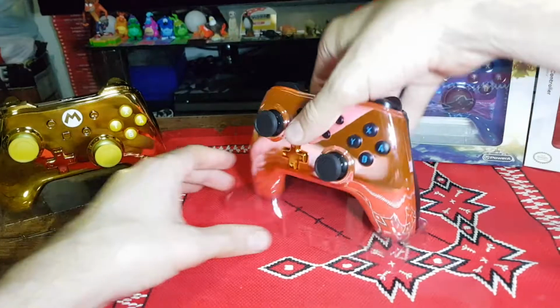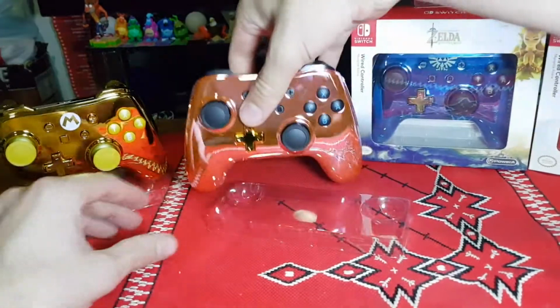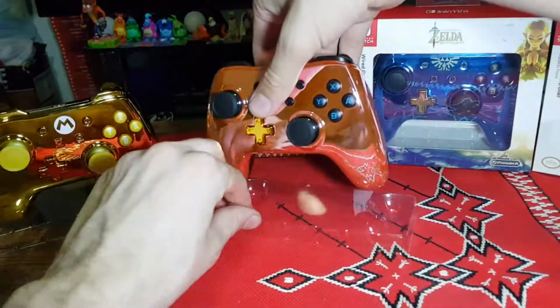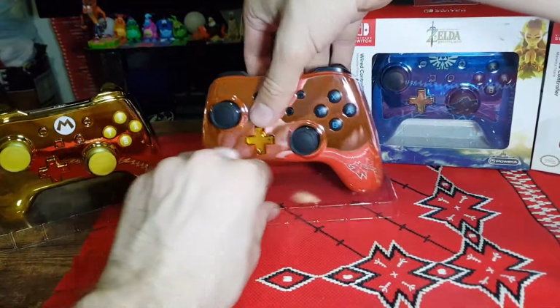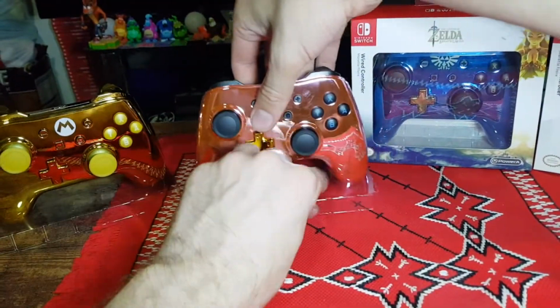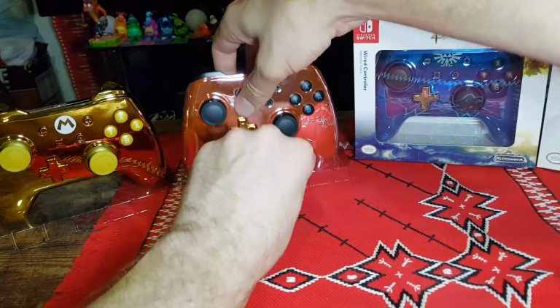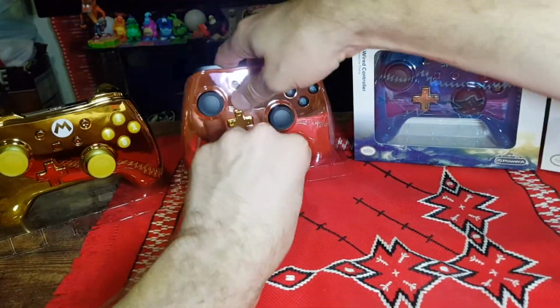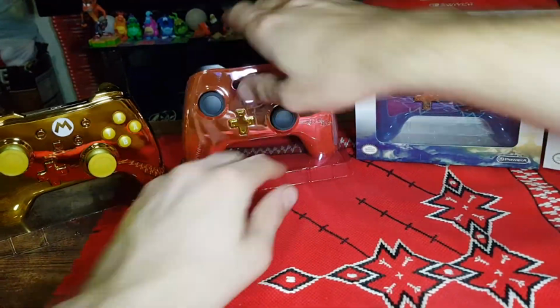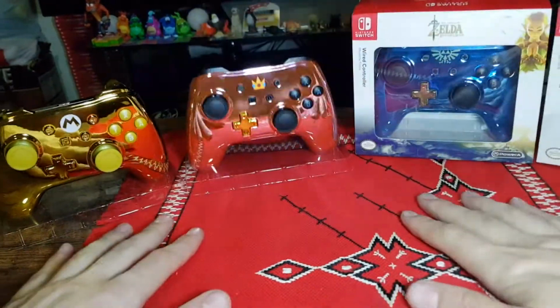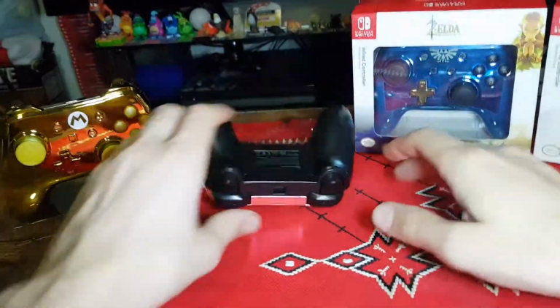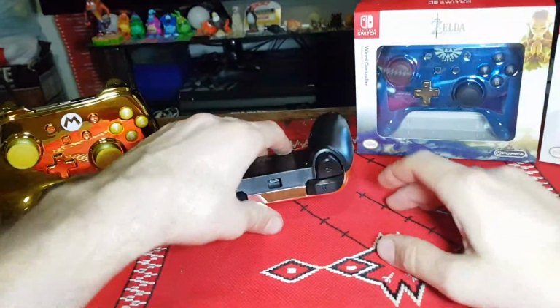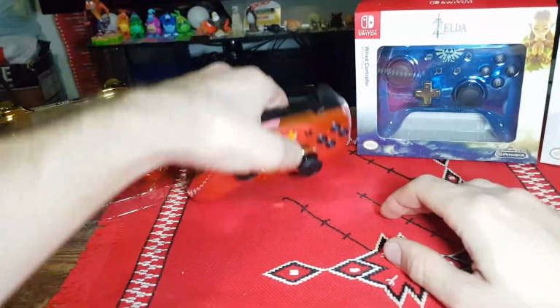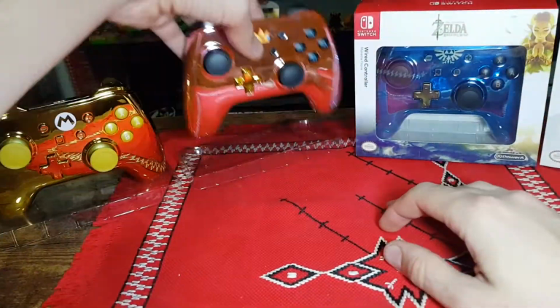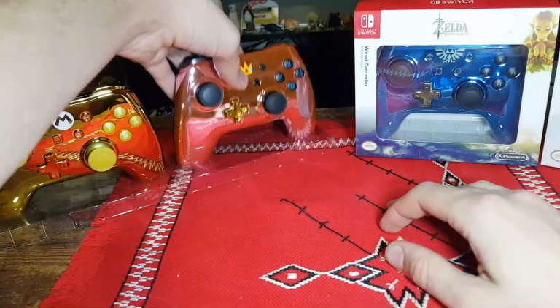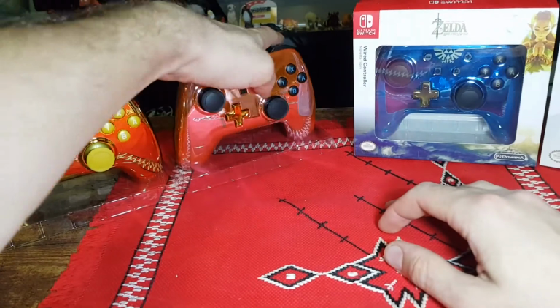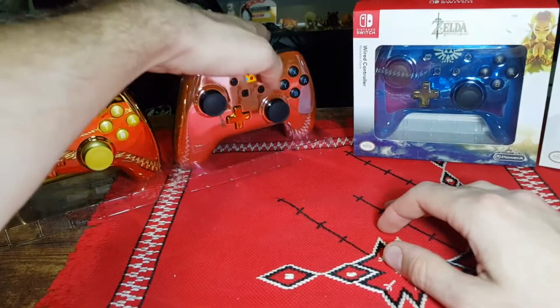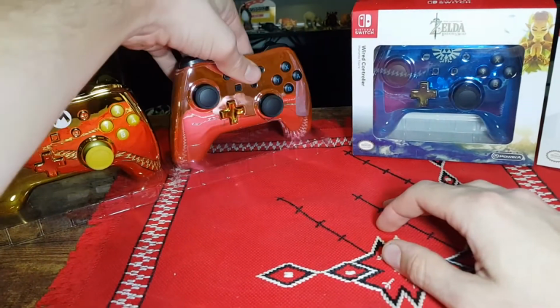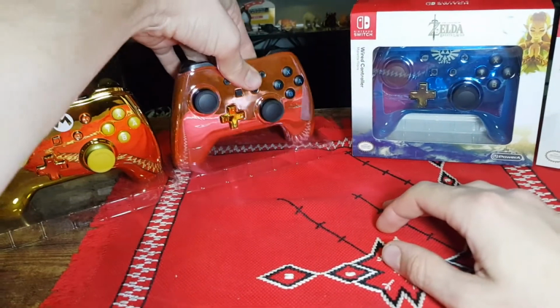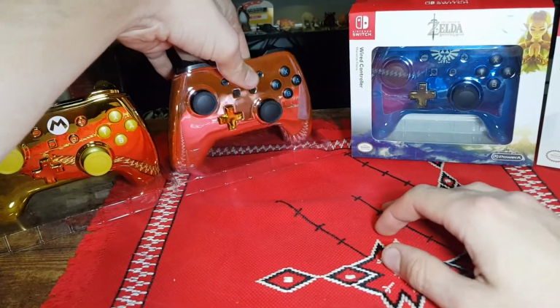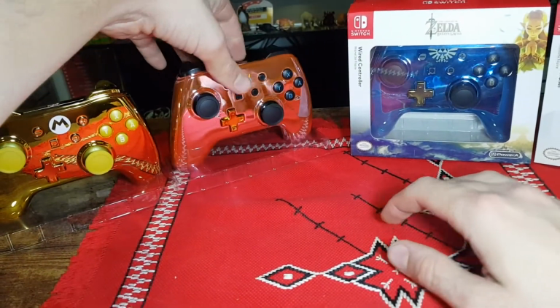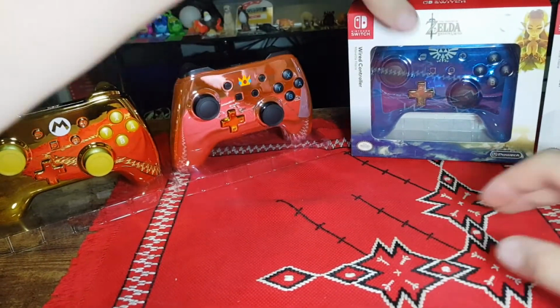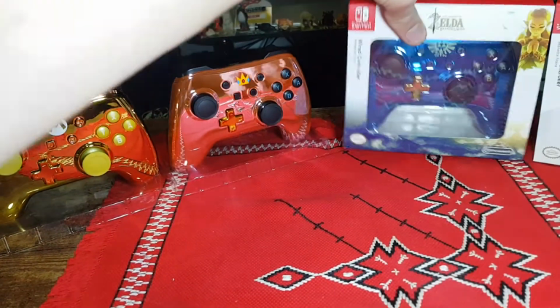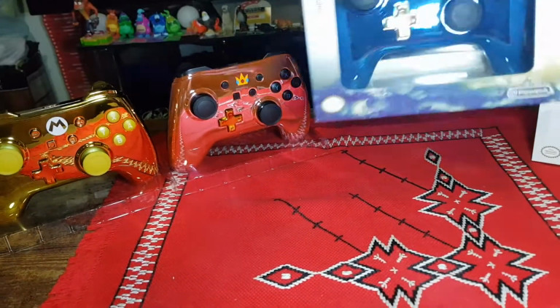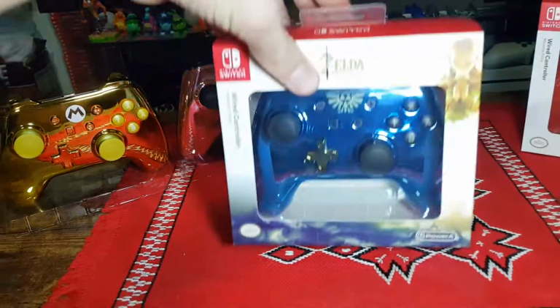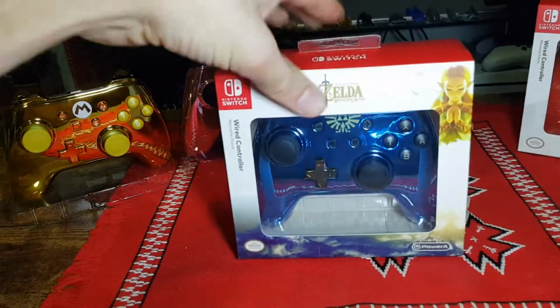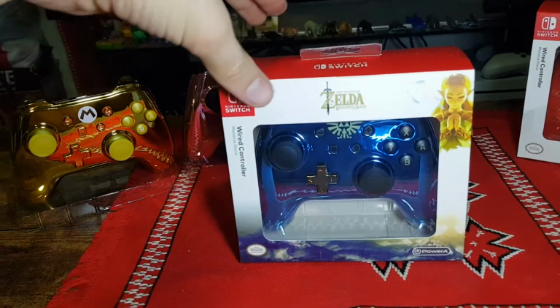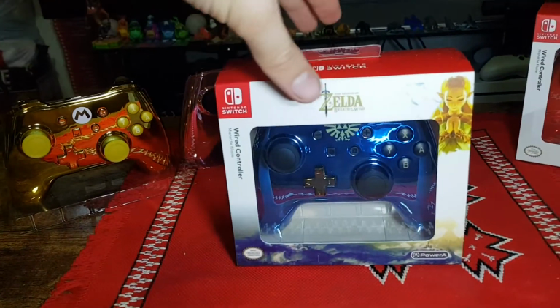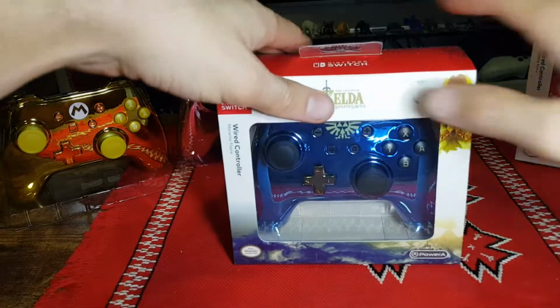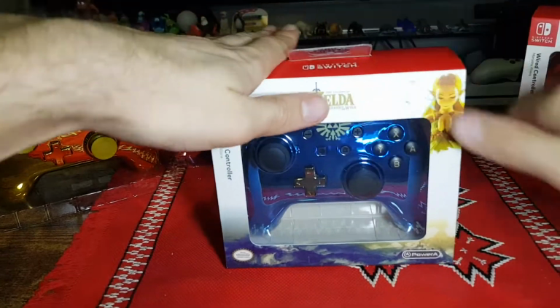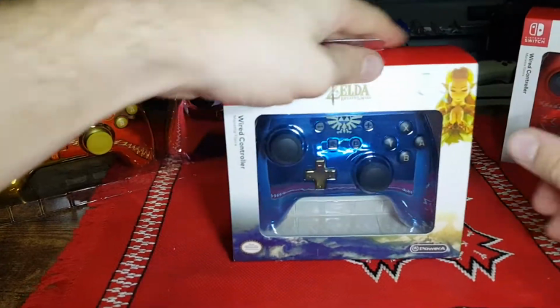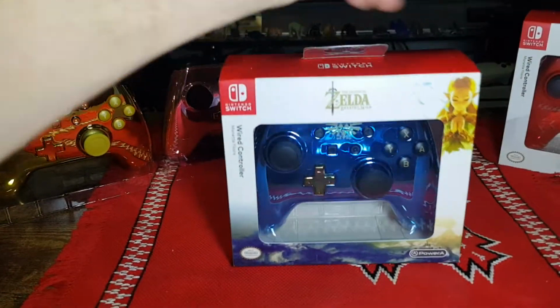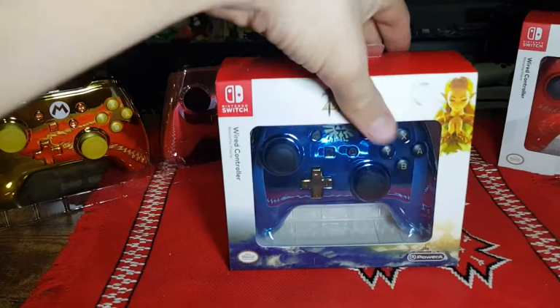Let's put it back and move on to the next one, which is the Zelda Breath of the Wild controller.